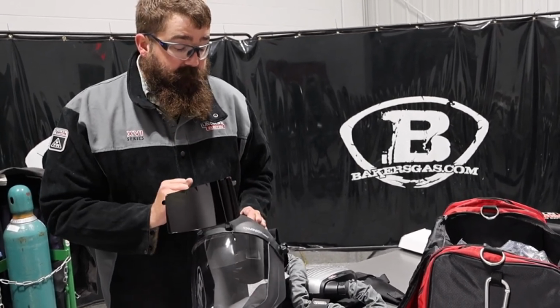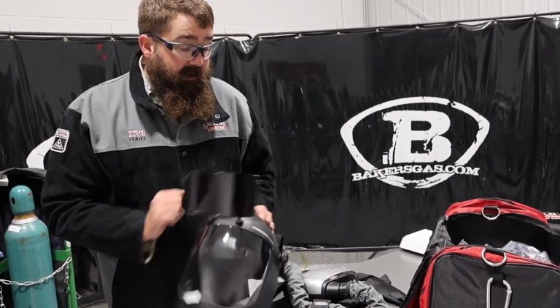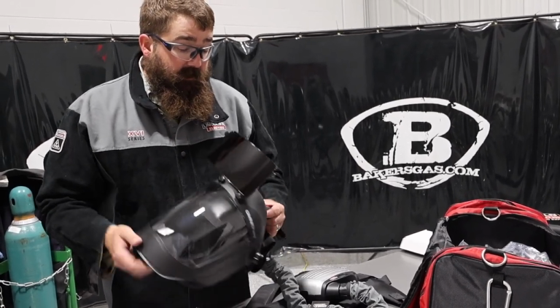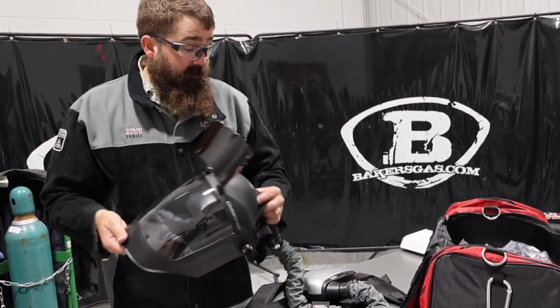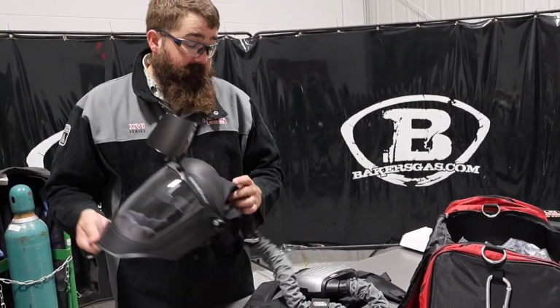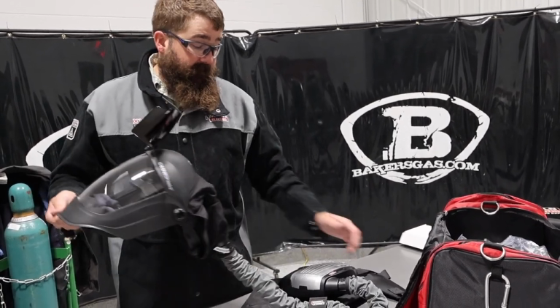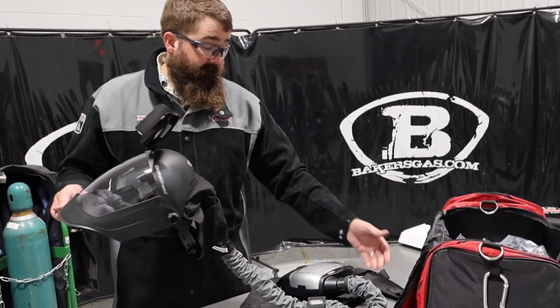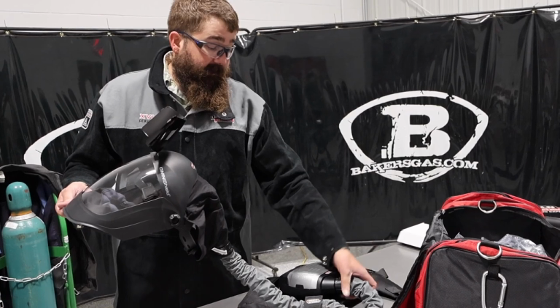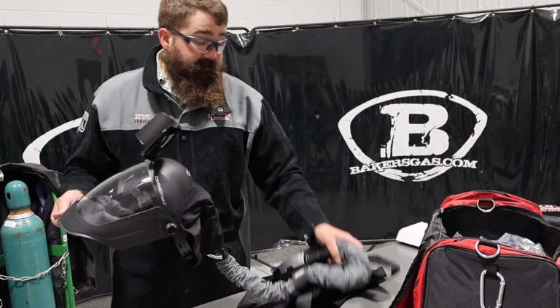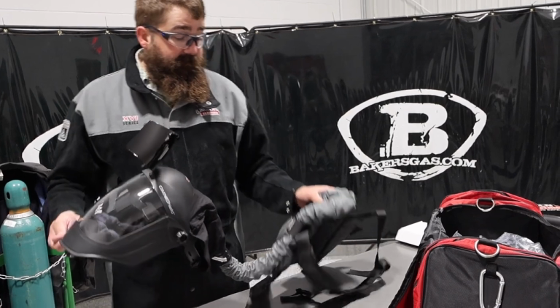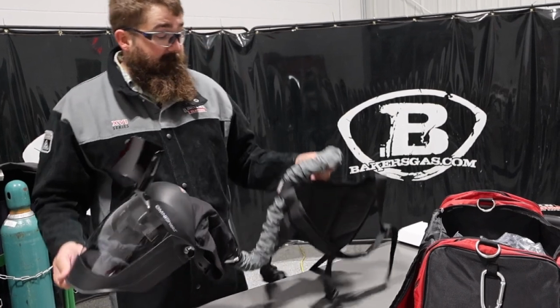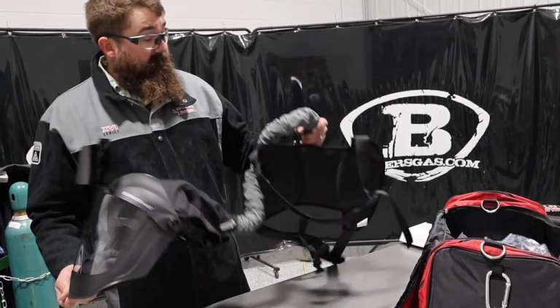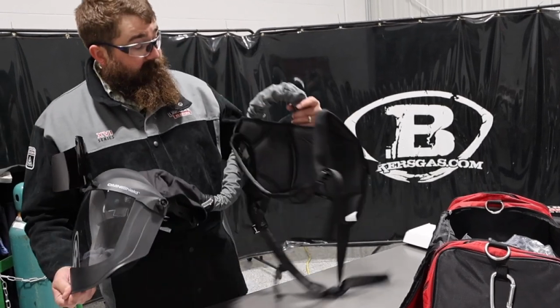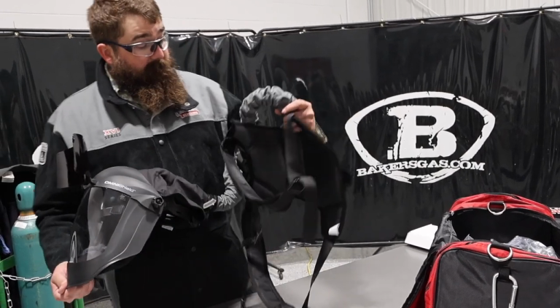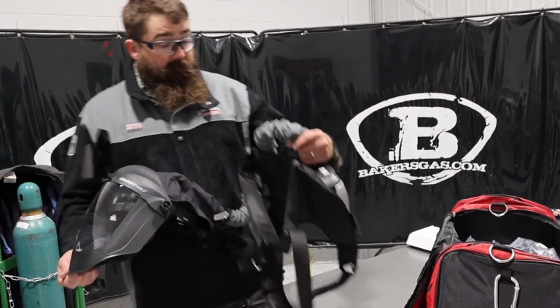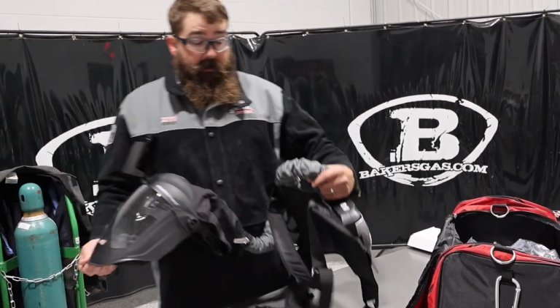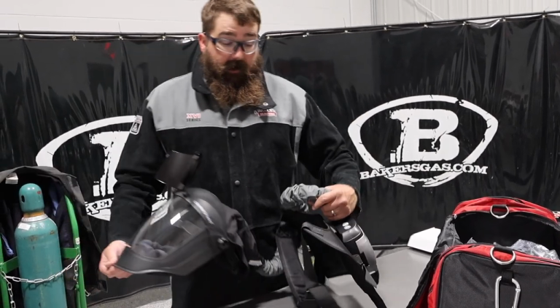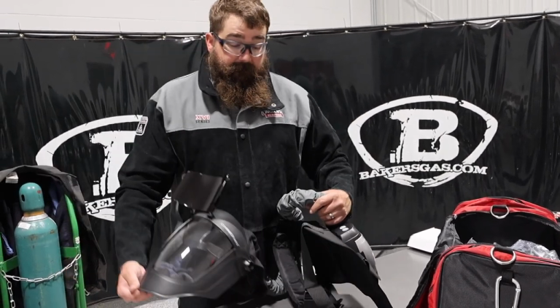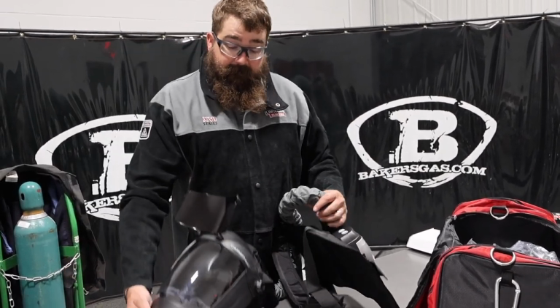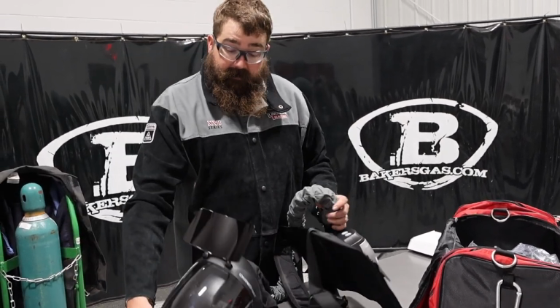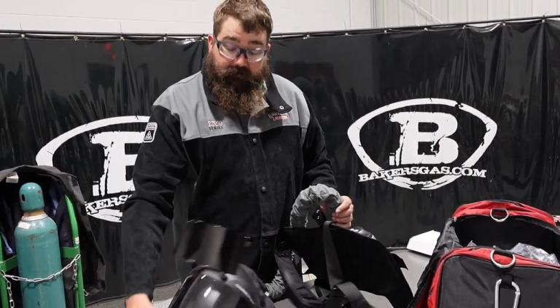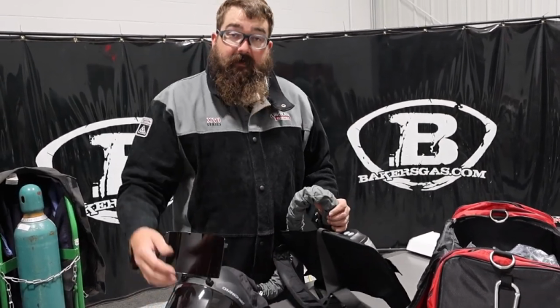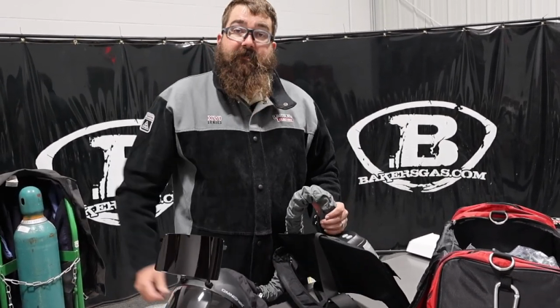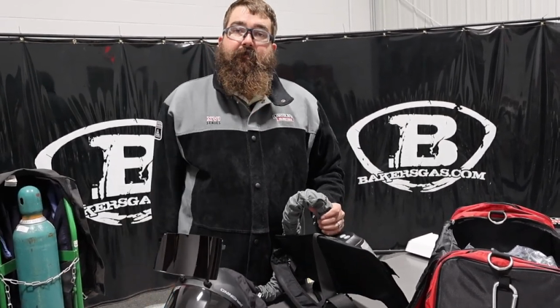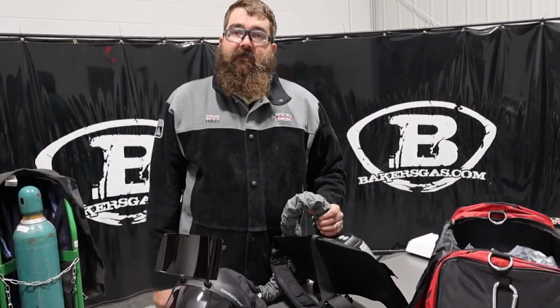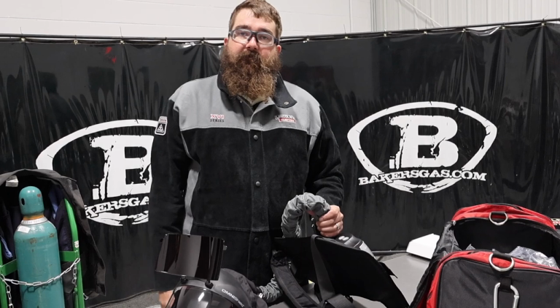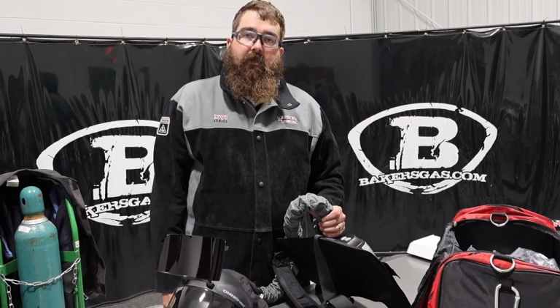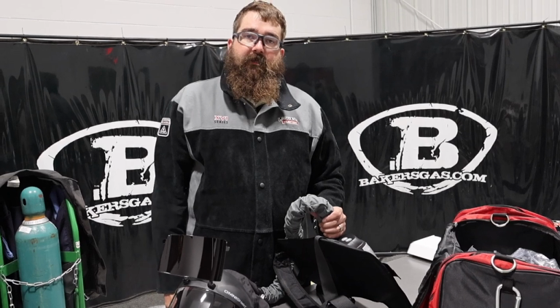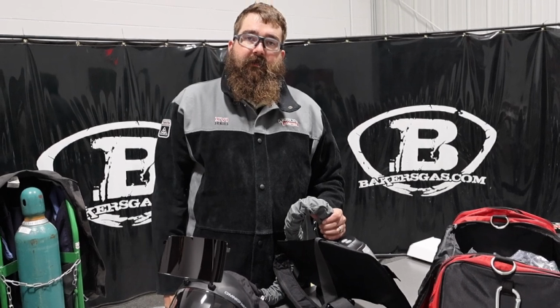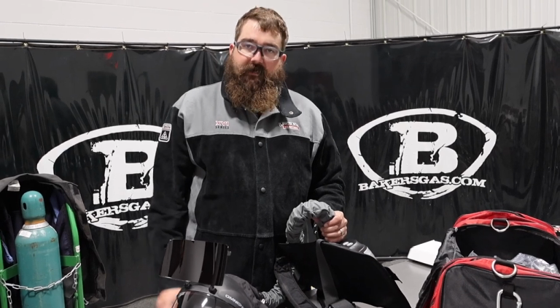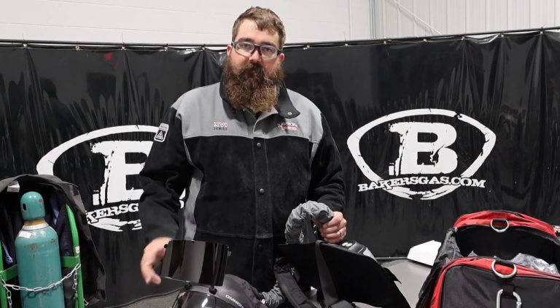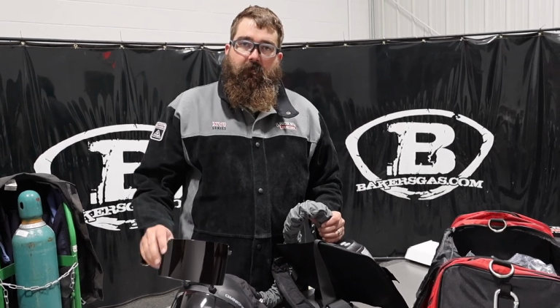Pretty nice hood all in all. If you've got any questions or comments, please leave them down below and we'll do our best to answer them. Thanks again for watching, and stay tuned for more.